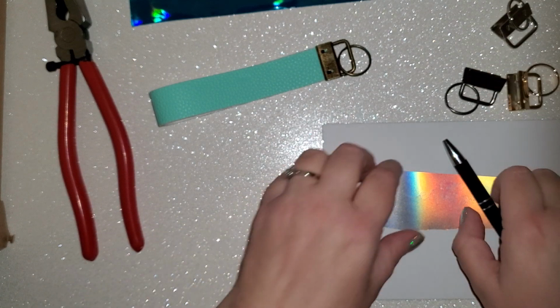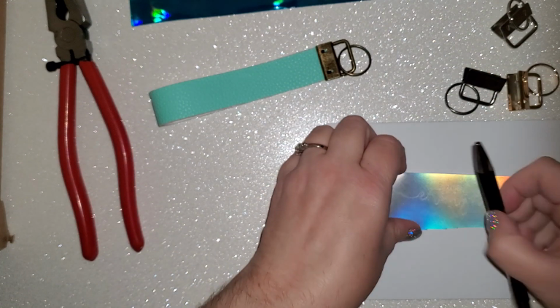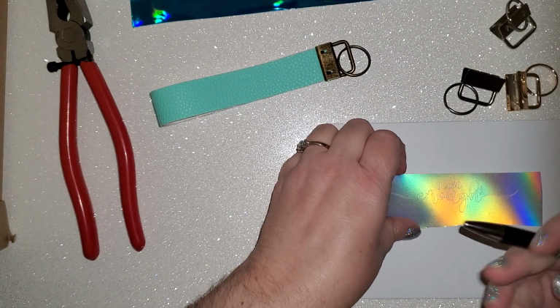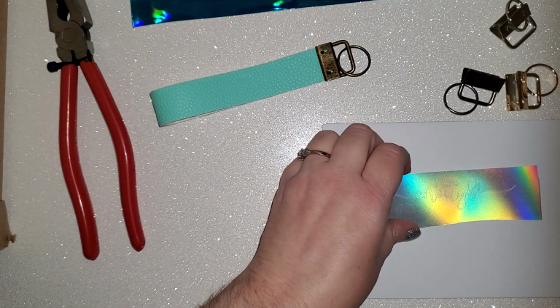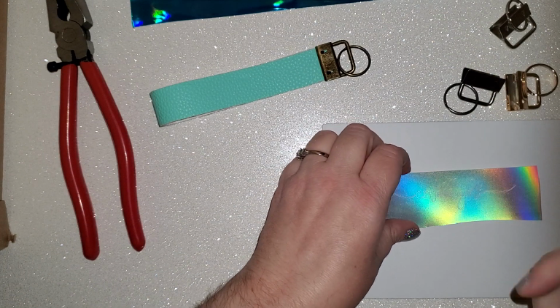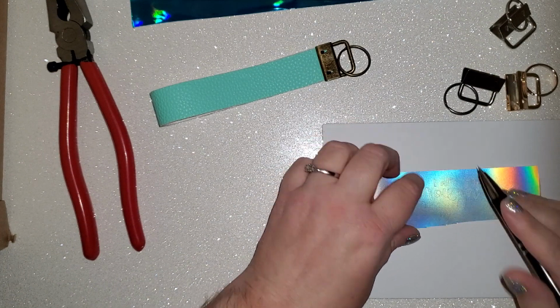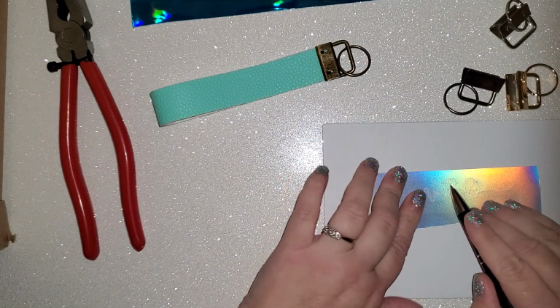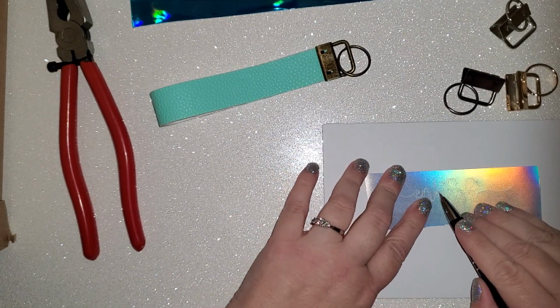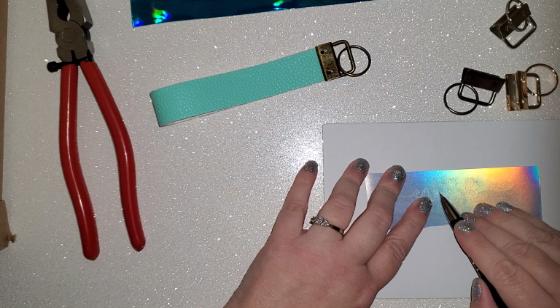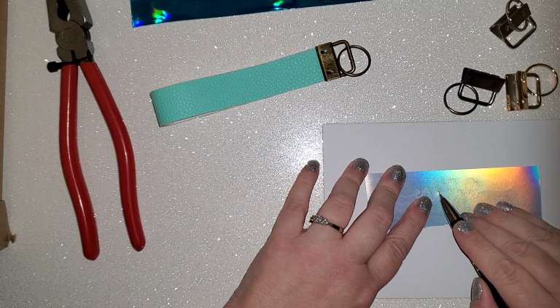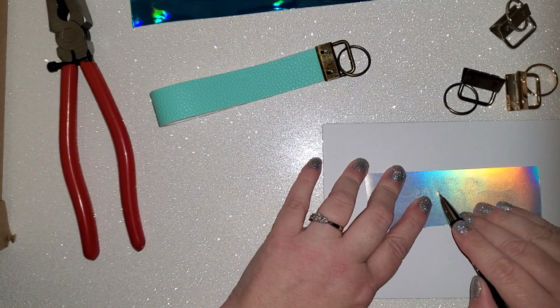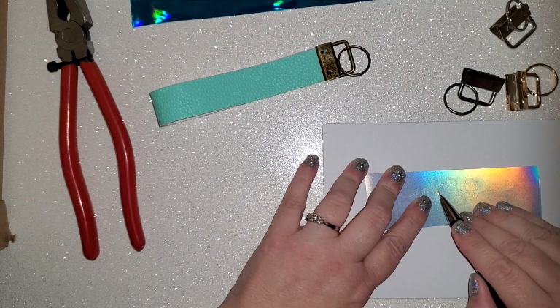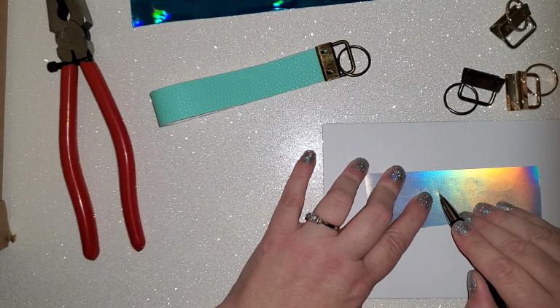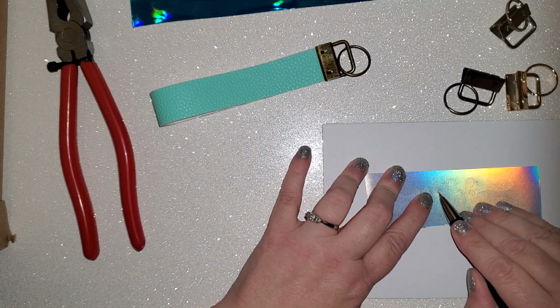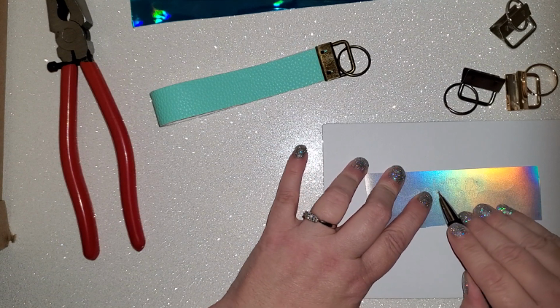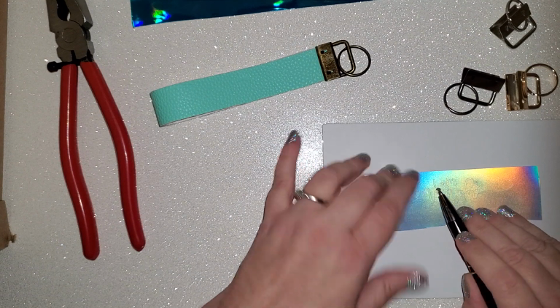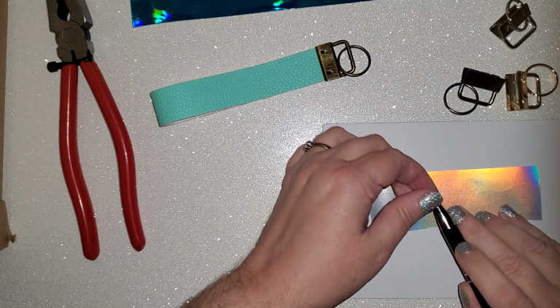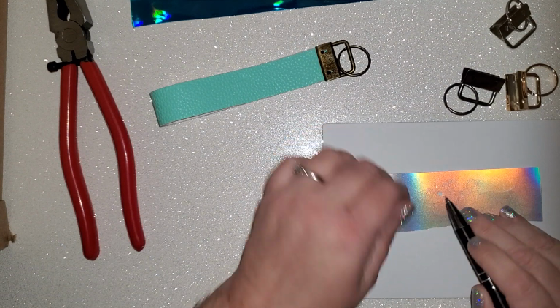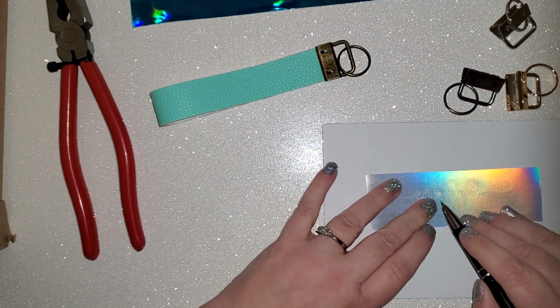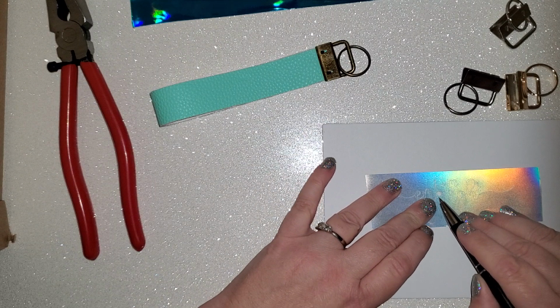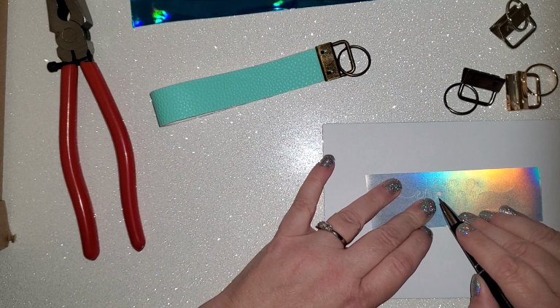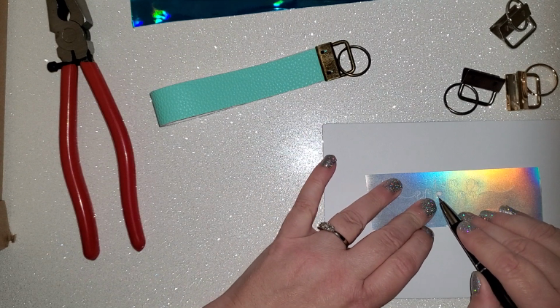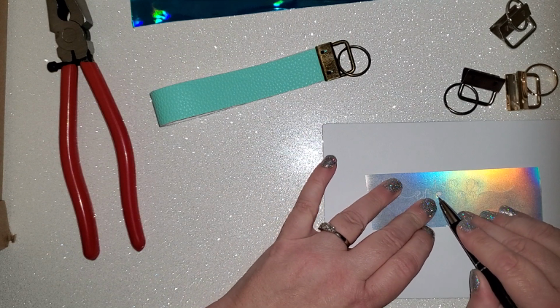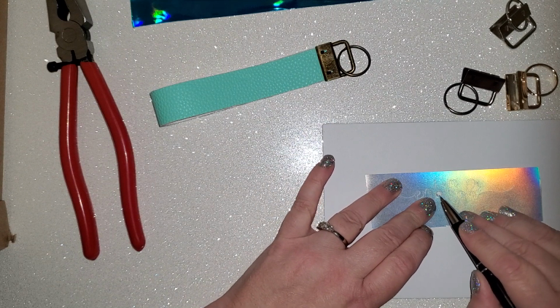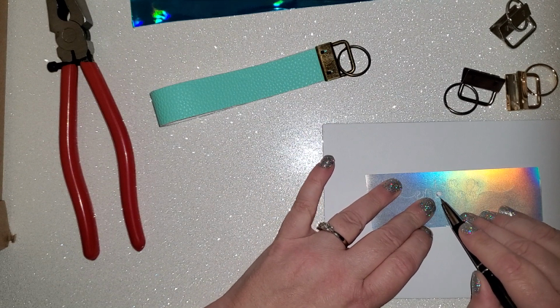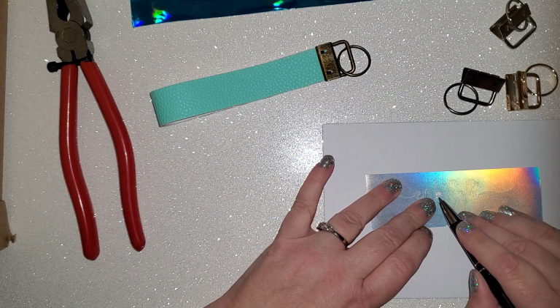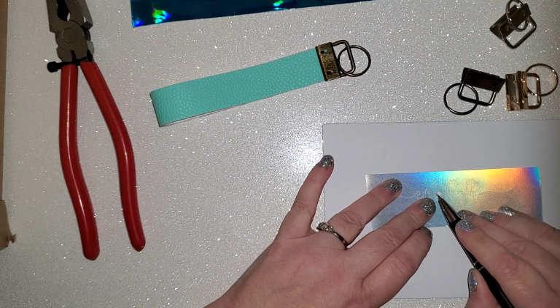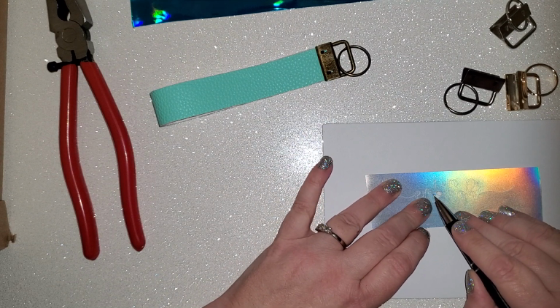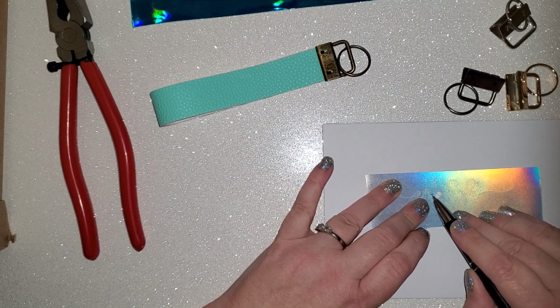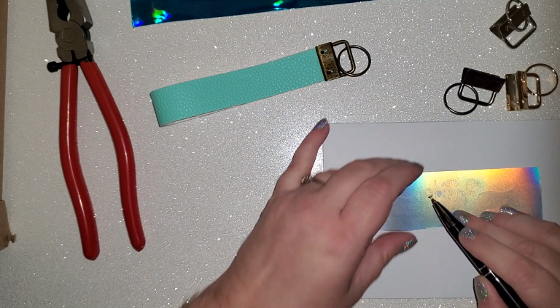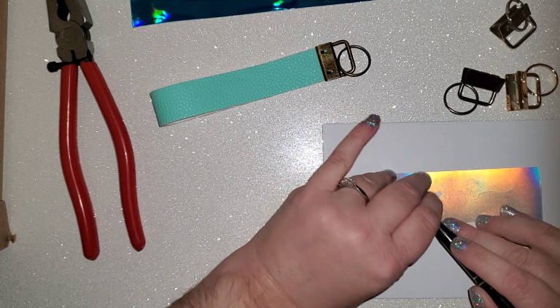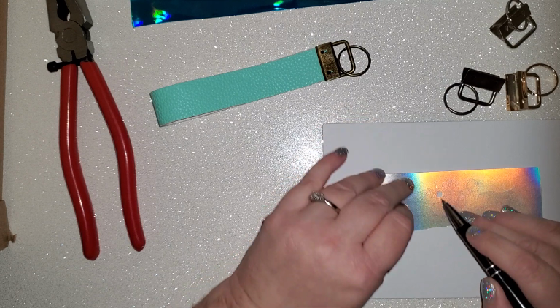I am also going to show you how to put a design on one — super easy. Let me just weed this quick. I should have weeded it beforehand, but it's okay, it only takes a second.